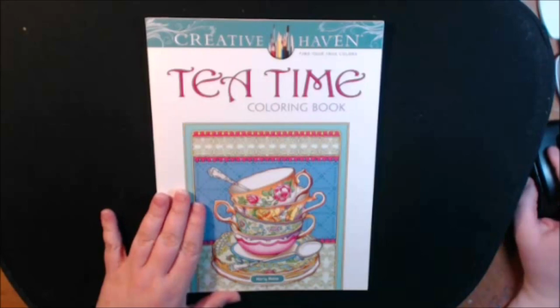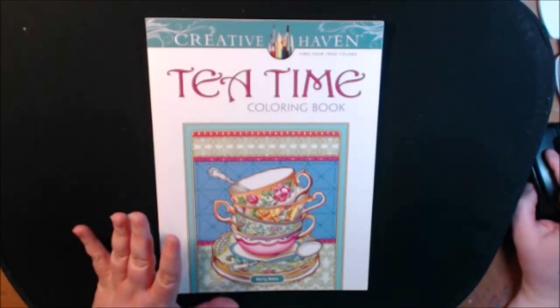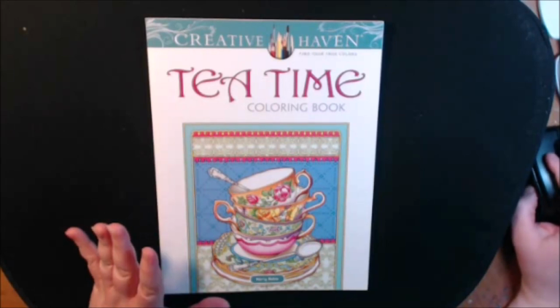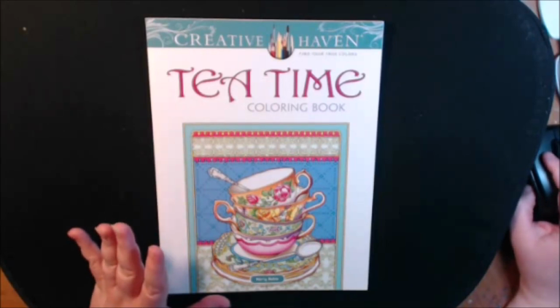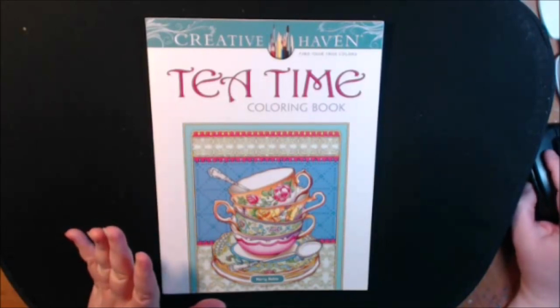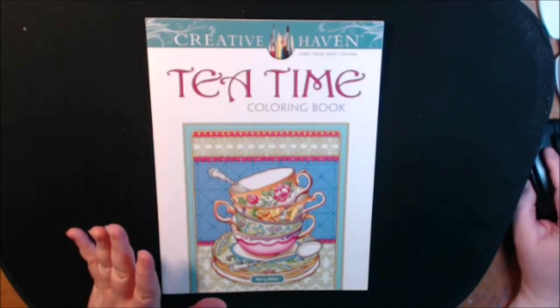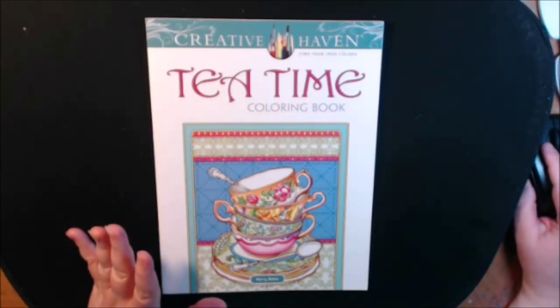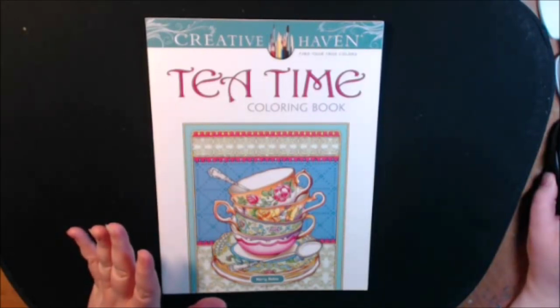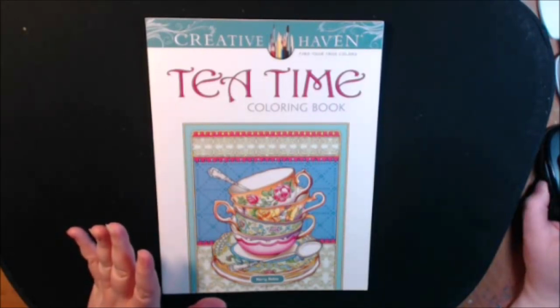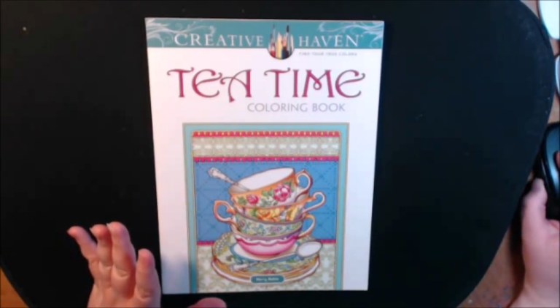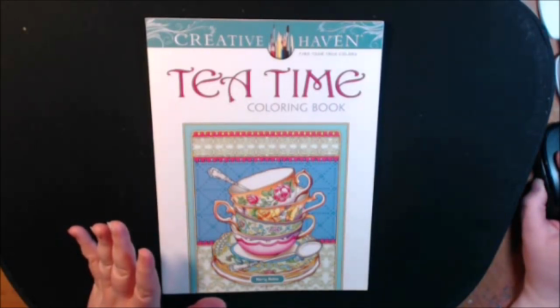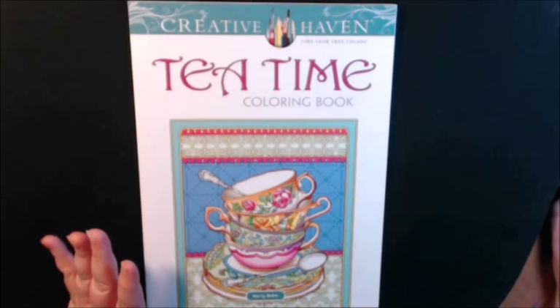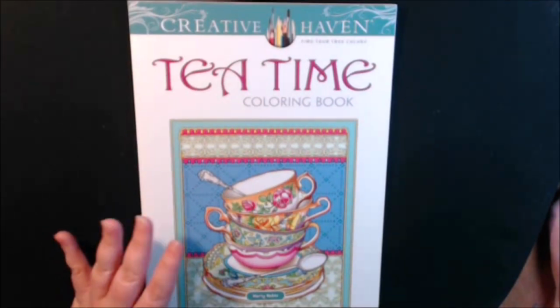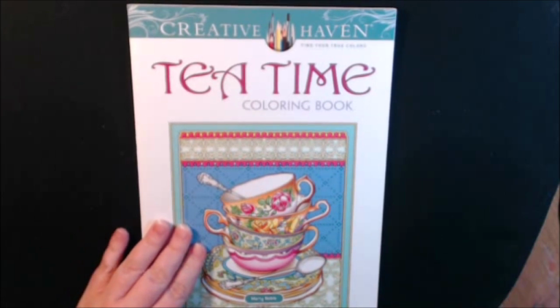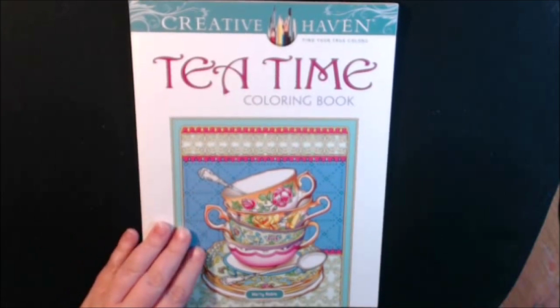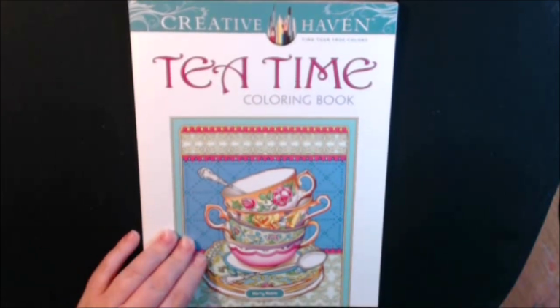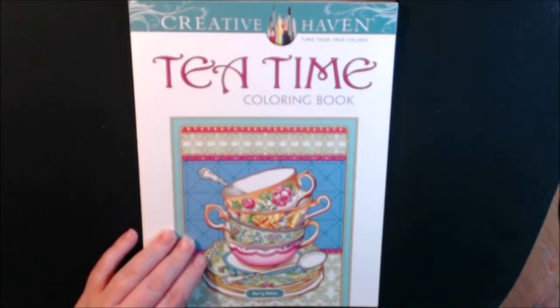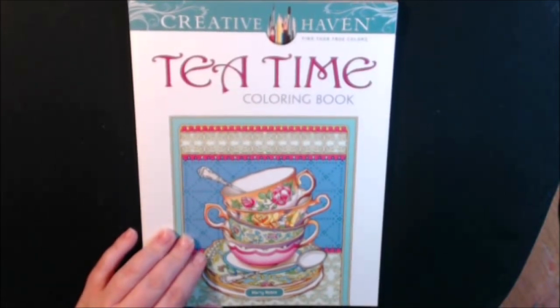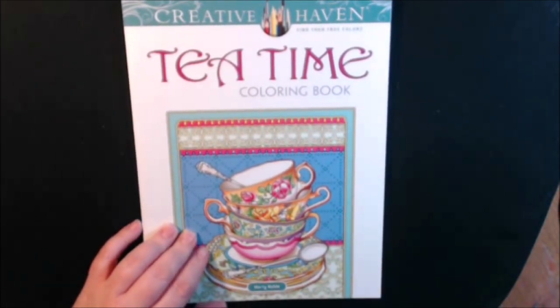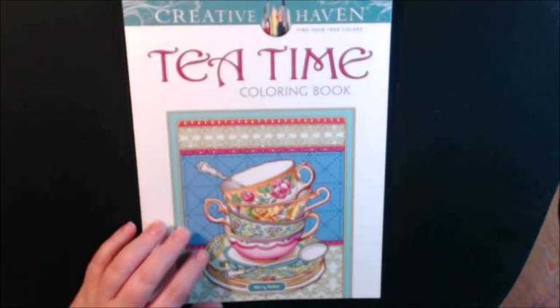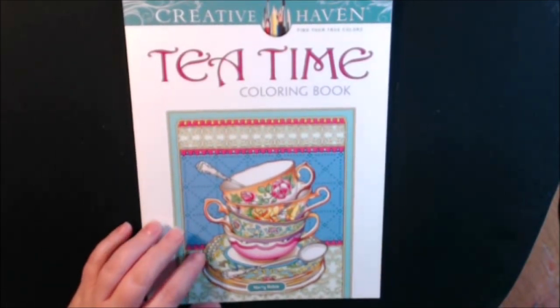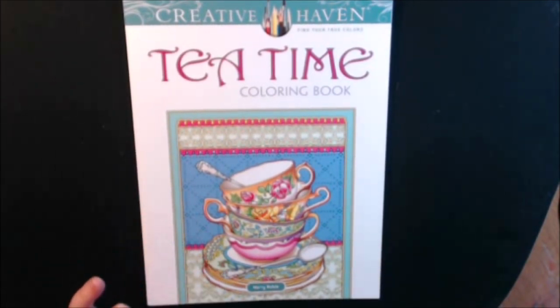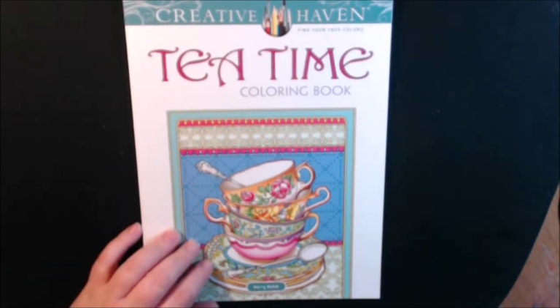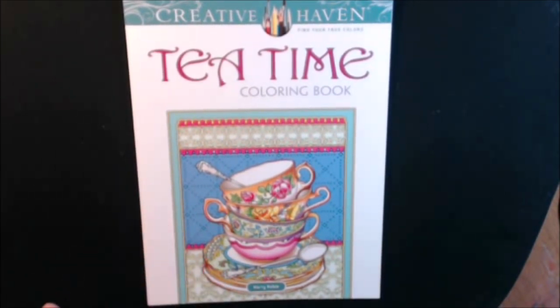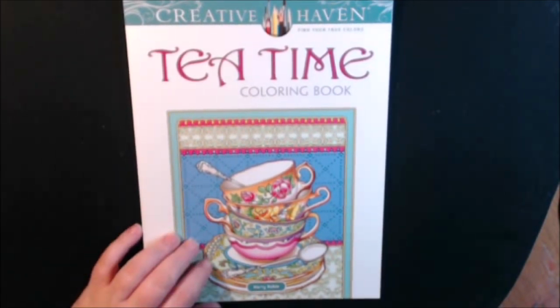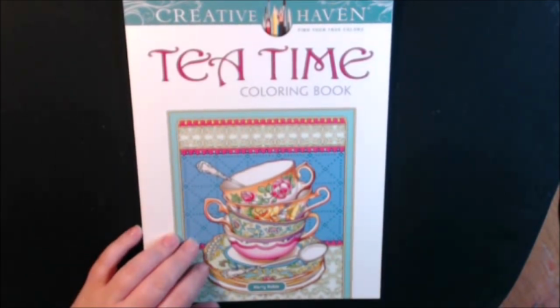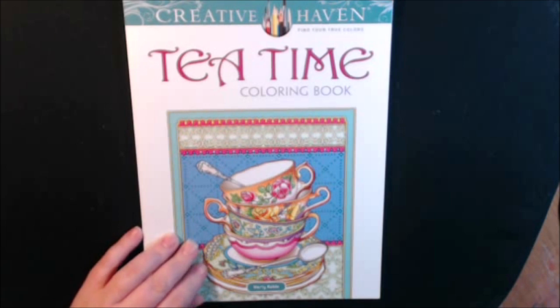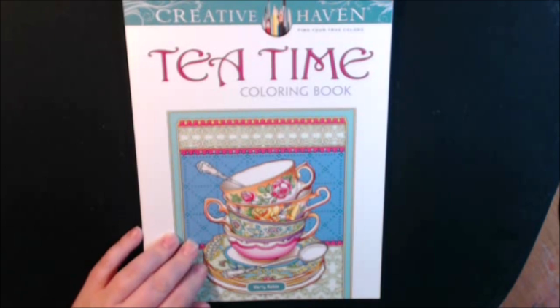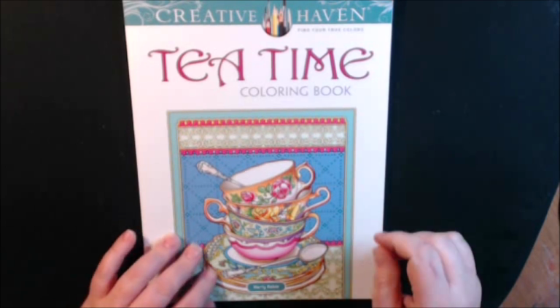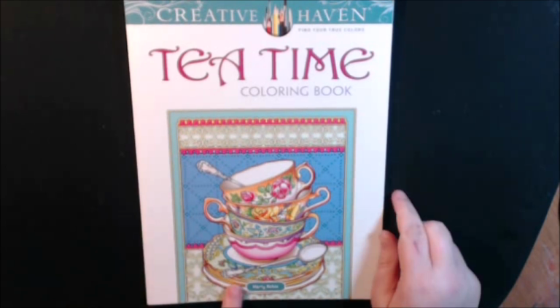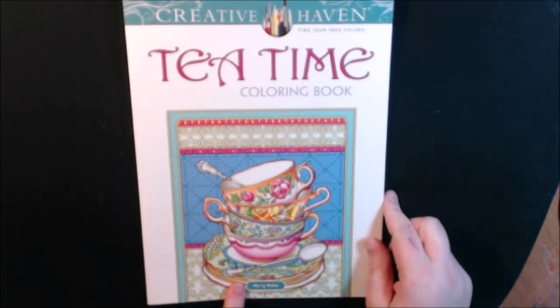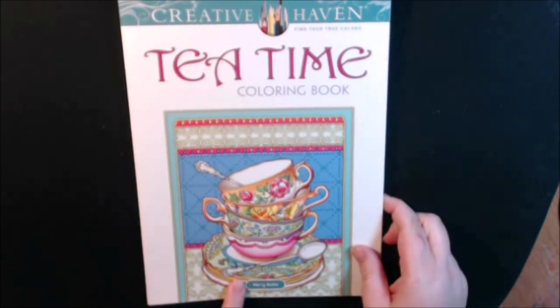Hey guys, I have a new book today. This one is Tea Time. It's another Creative Haven book. It is really pretty. I want to thank the publishers for sending this out to me. This one is by Marty Noble.